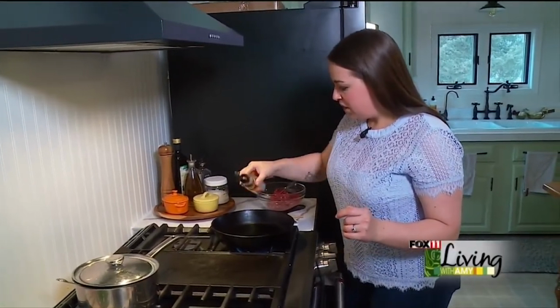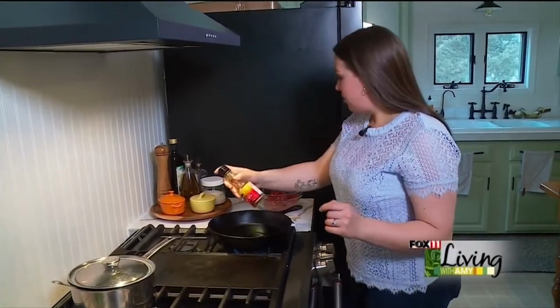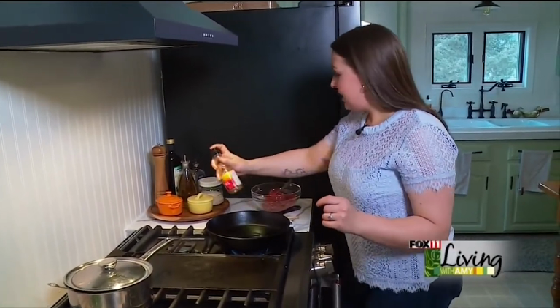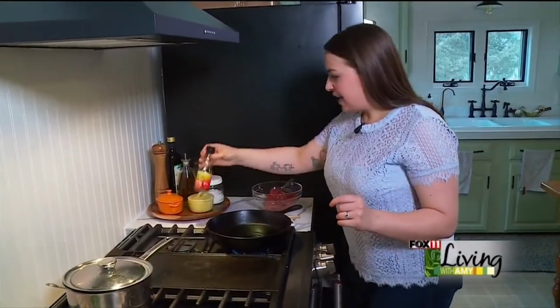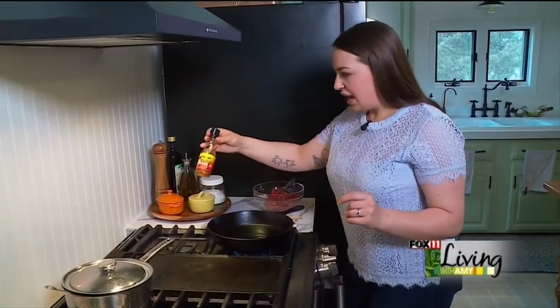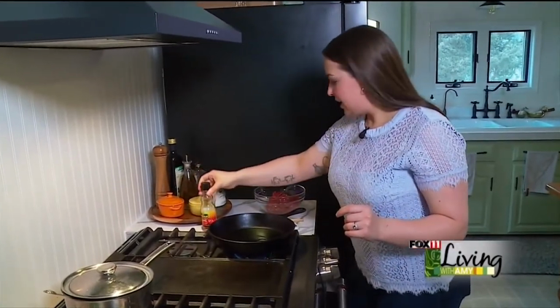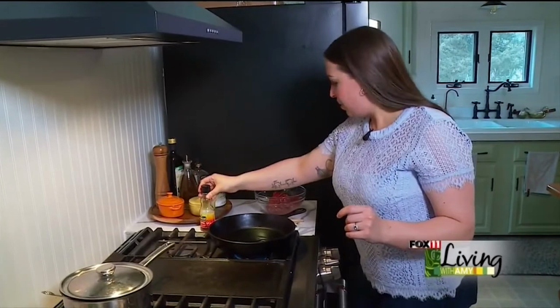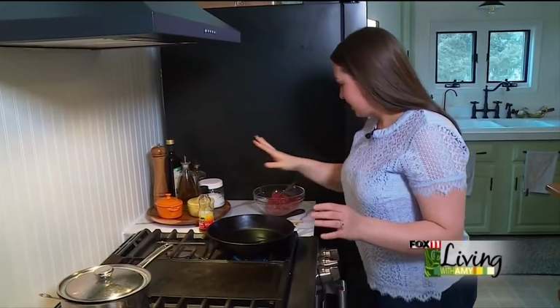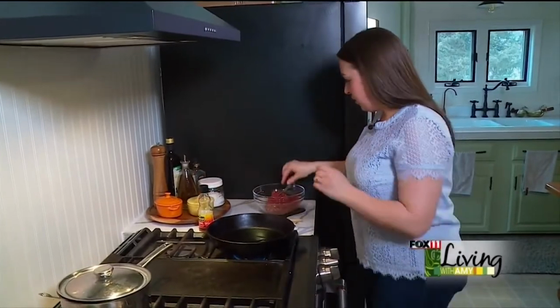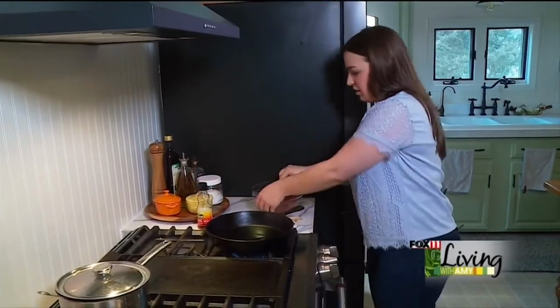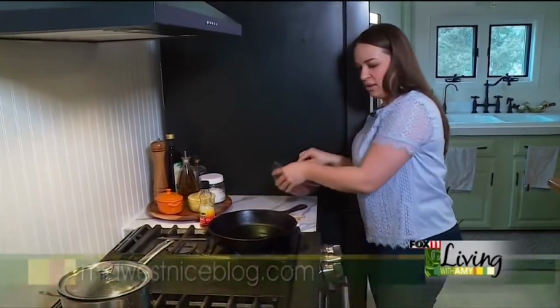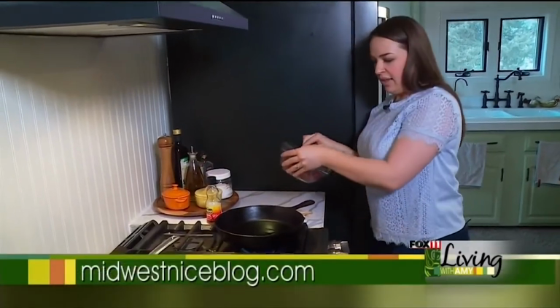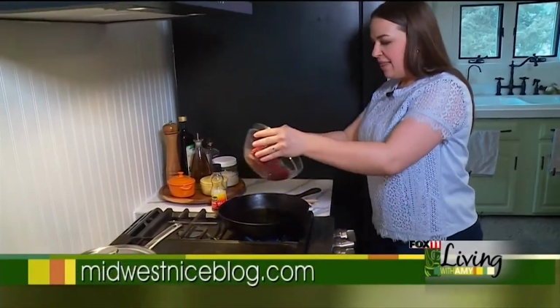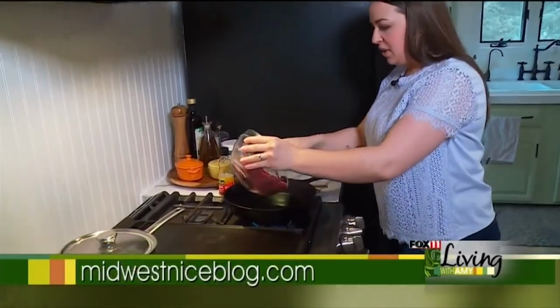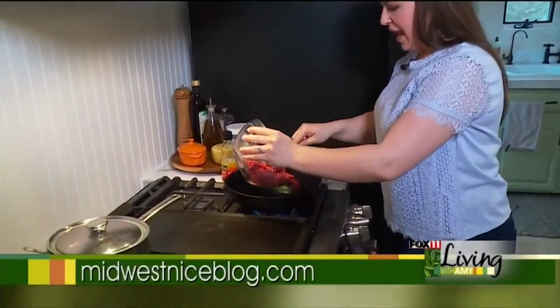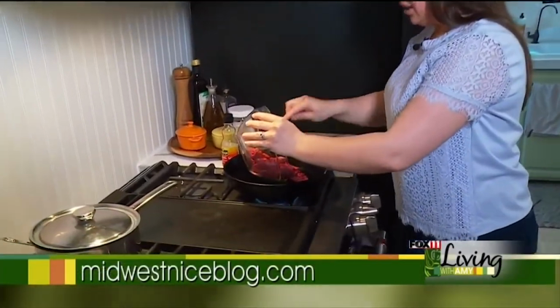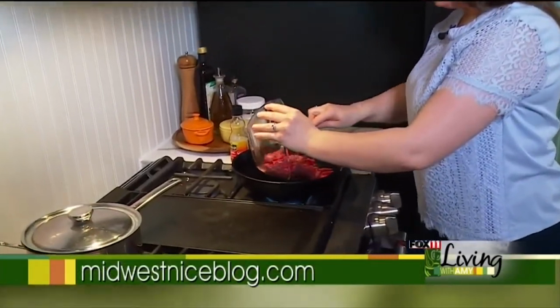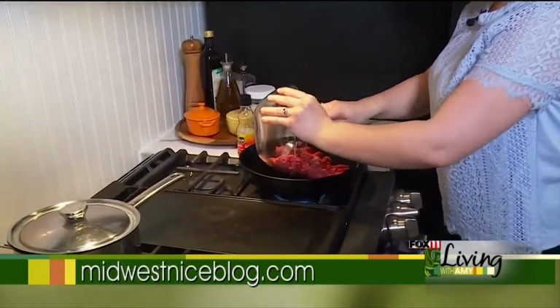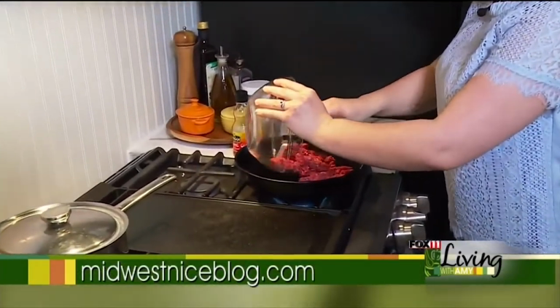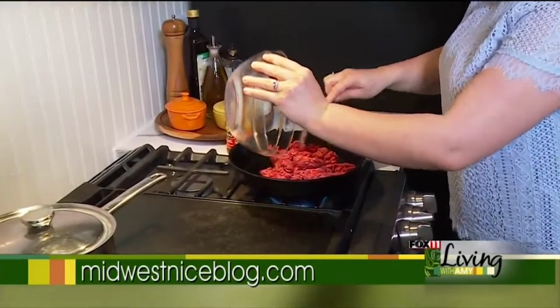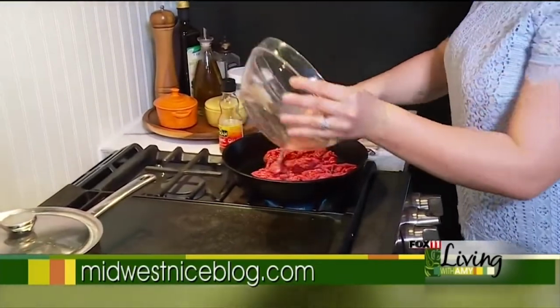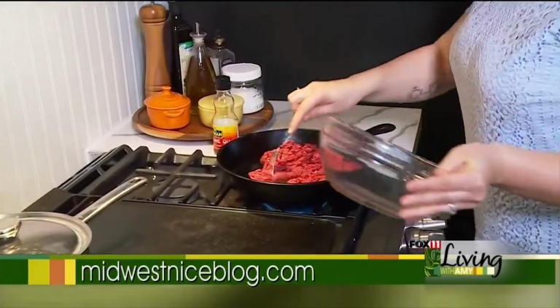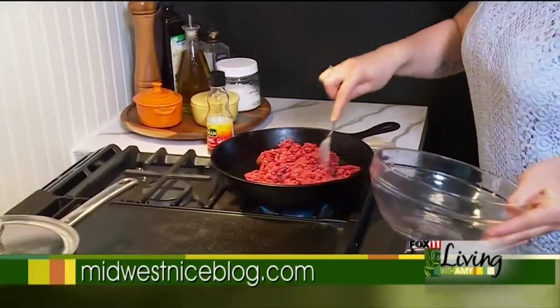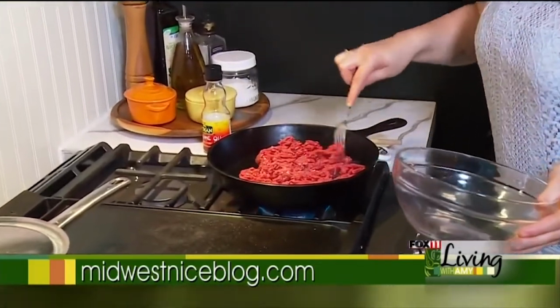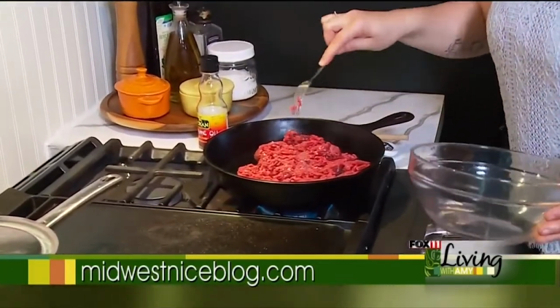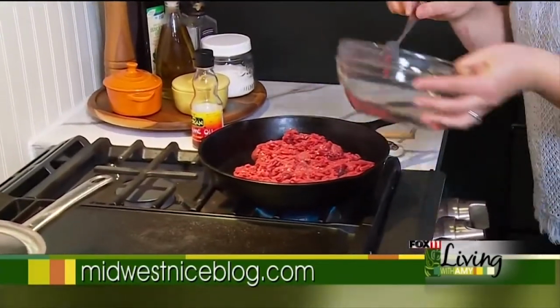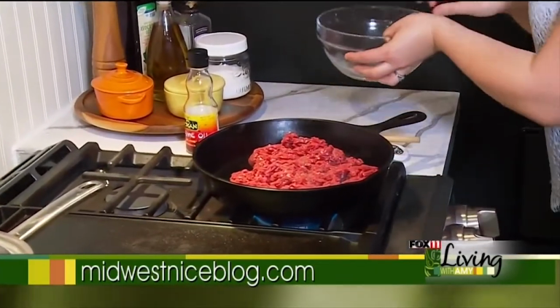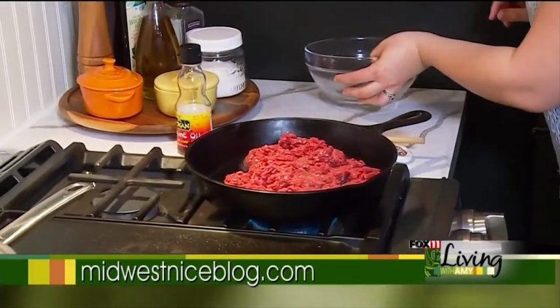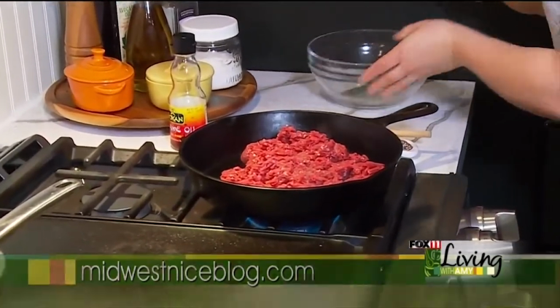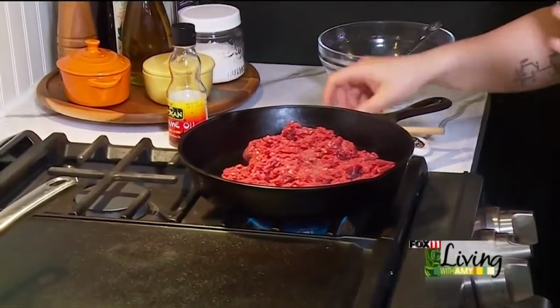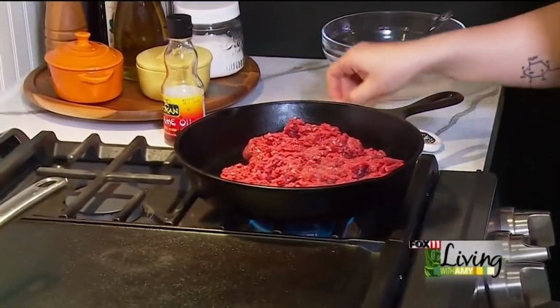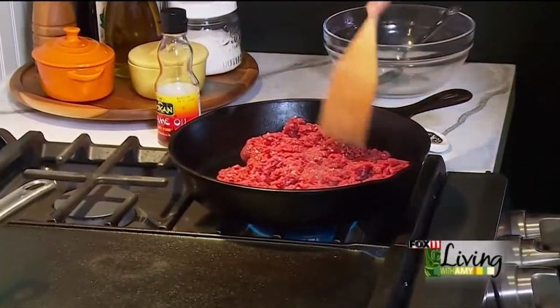To a heated cast iron I added a little bit of sesame oil, and then I'm going to add my ground venison and we're going to brown this up until it's nice and crispy.